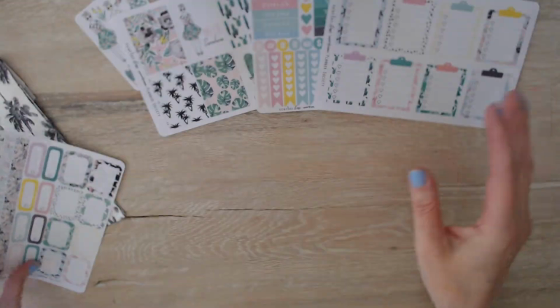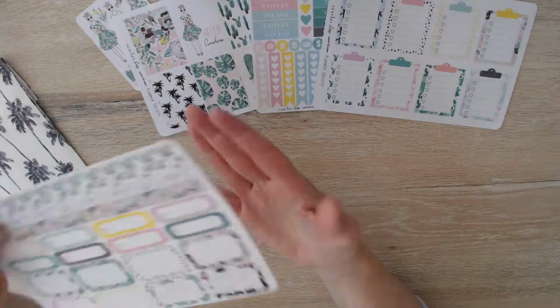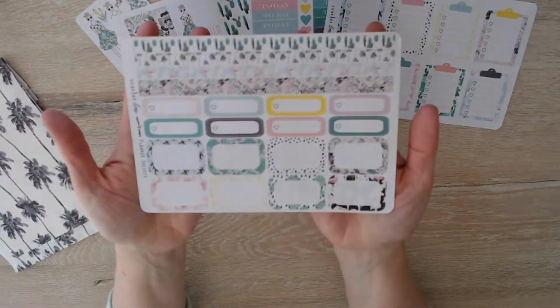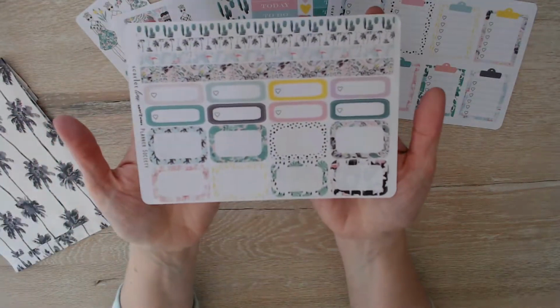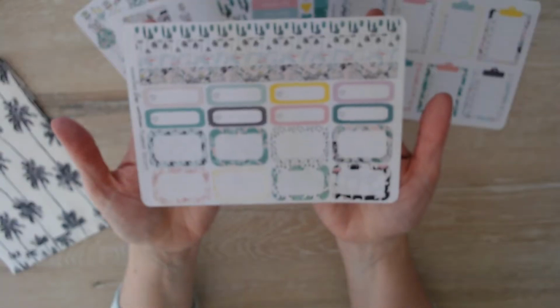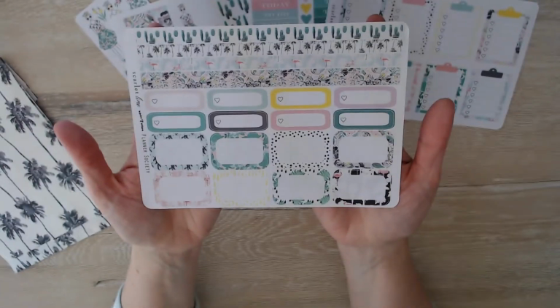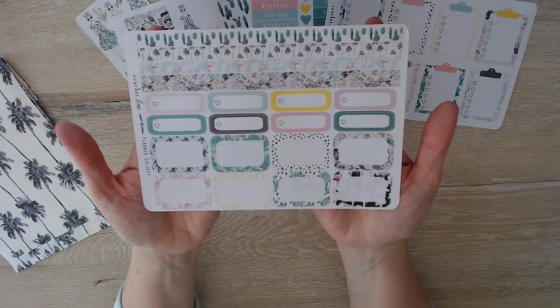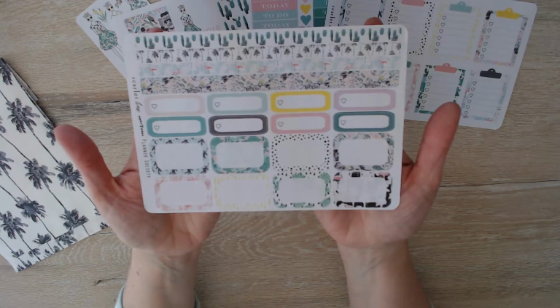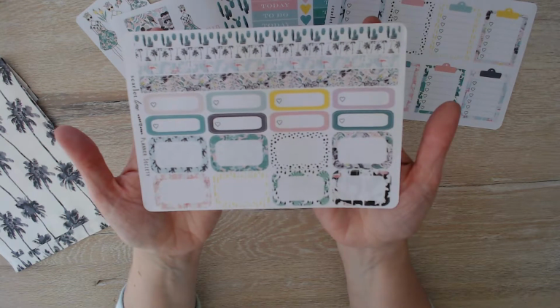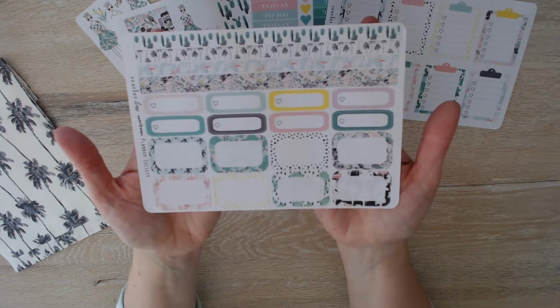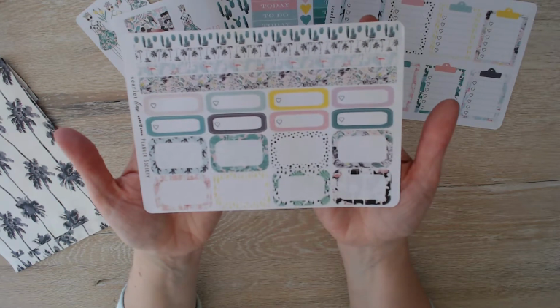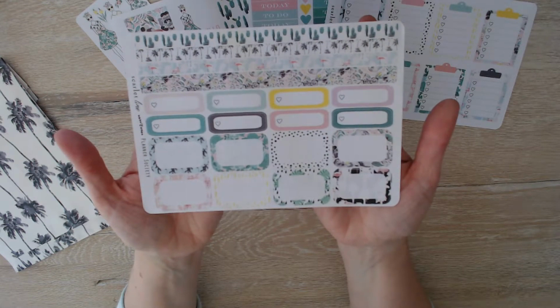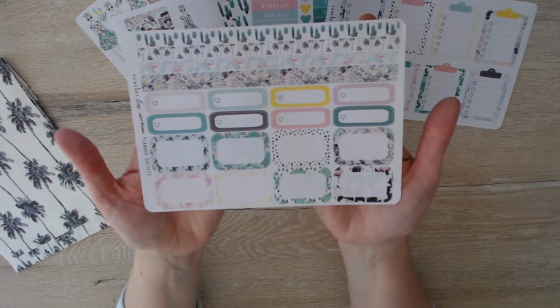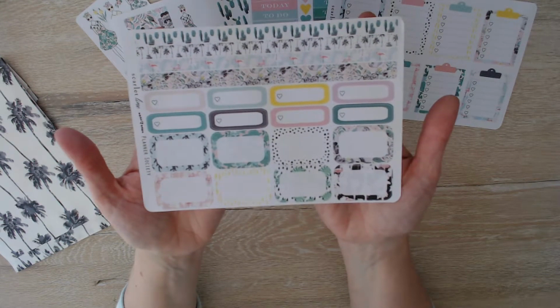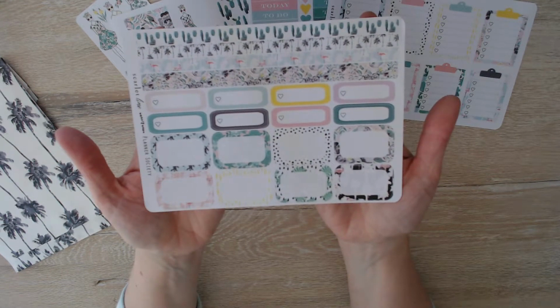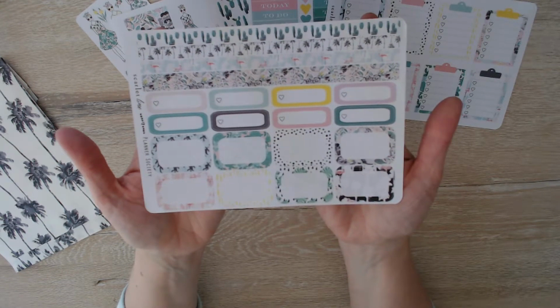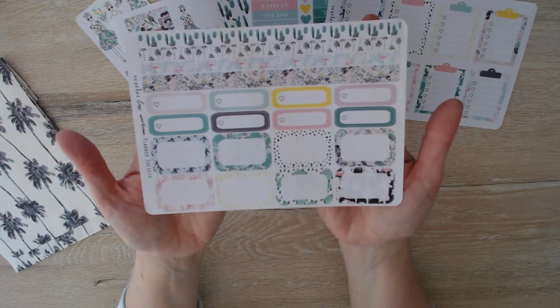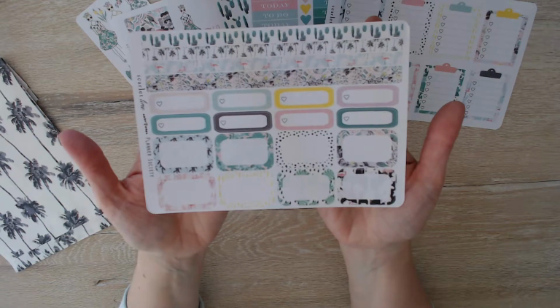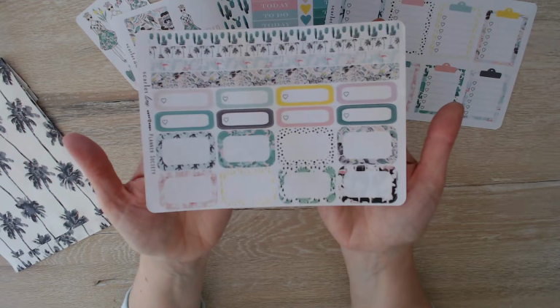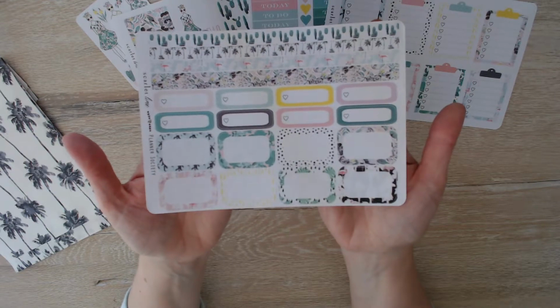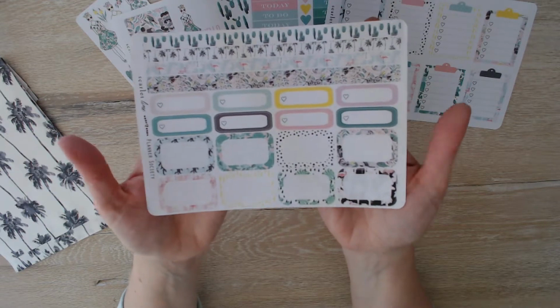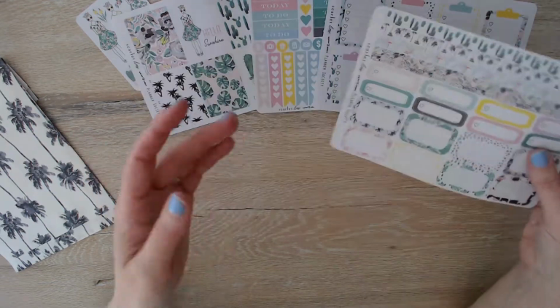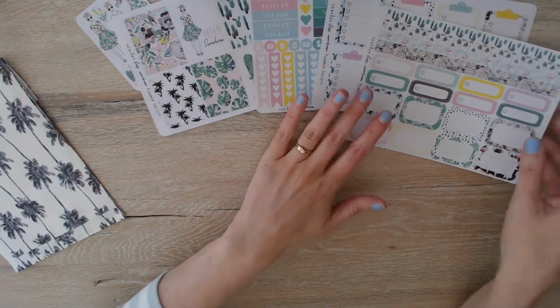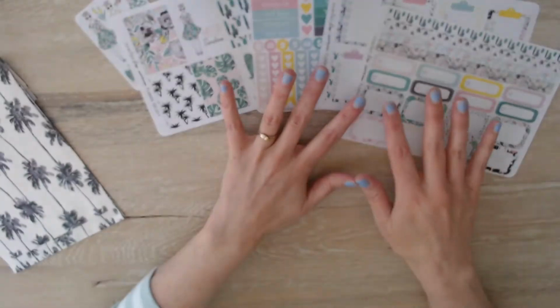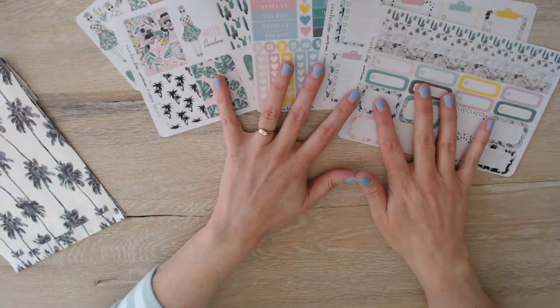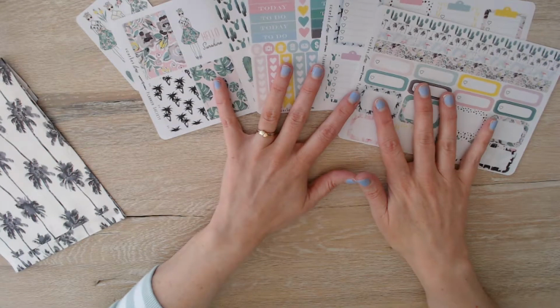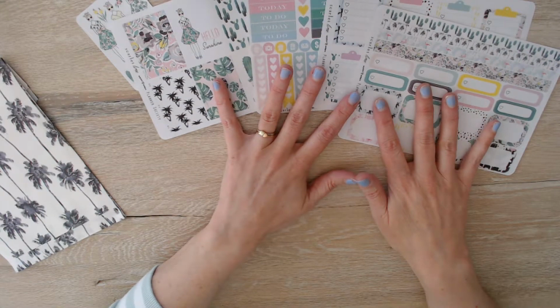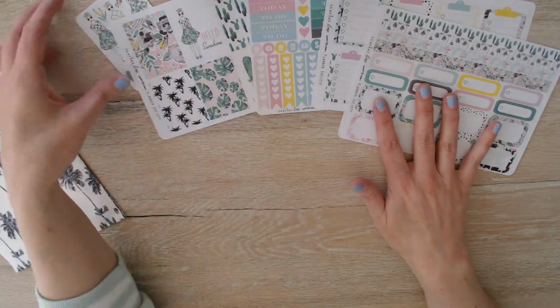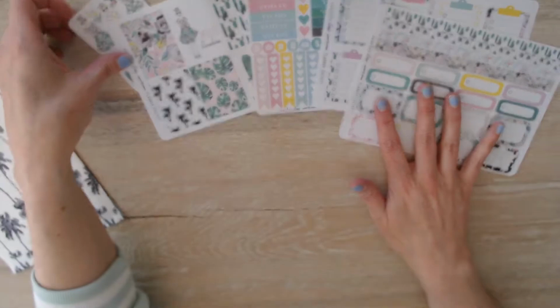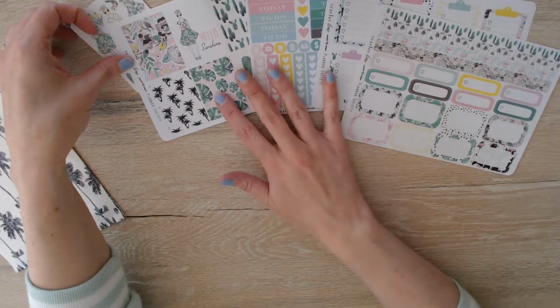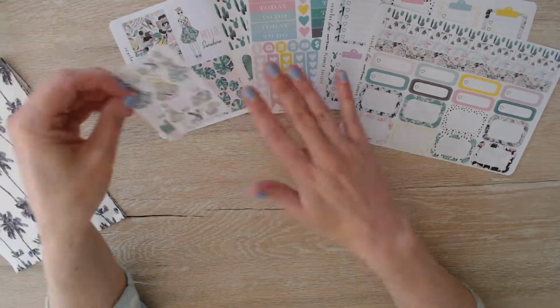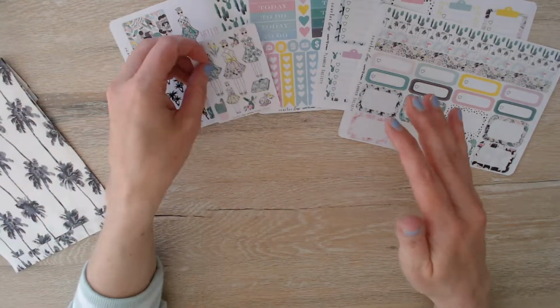And finally we have our washi tape, our quarter box appointment boxes, and our half box stickers. So pretty, pretty, pretty. That is the full box sticker kit.